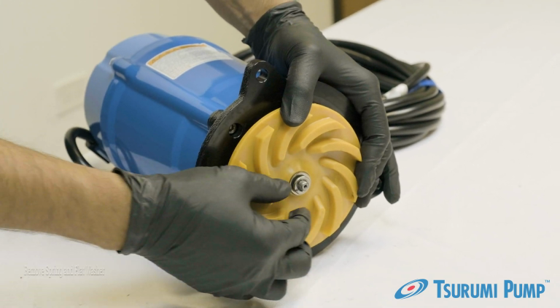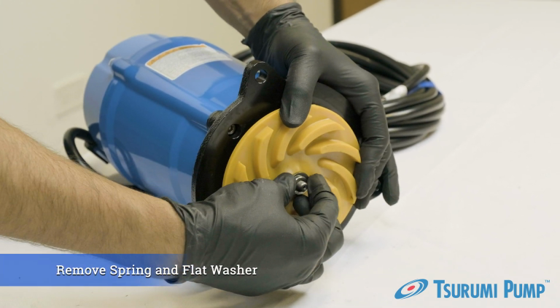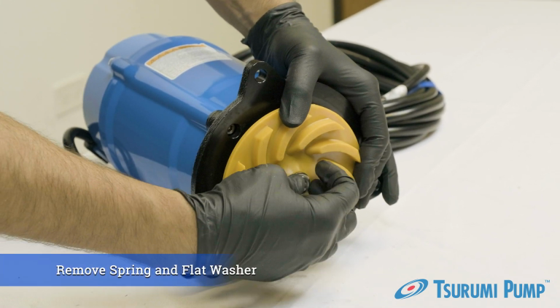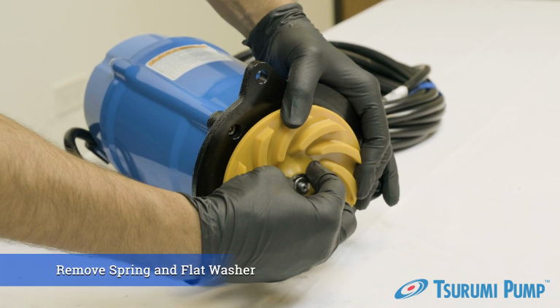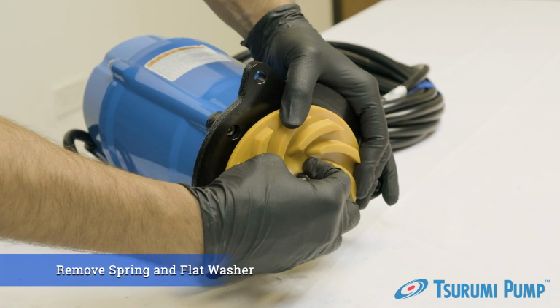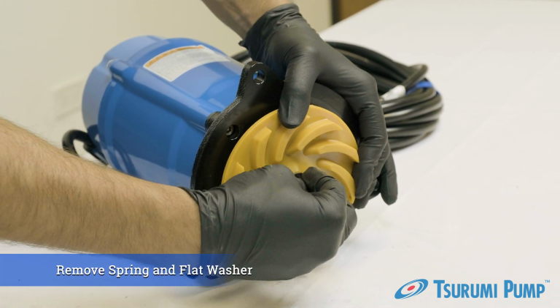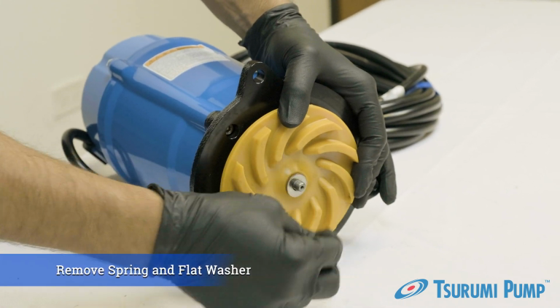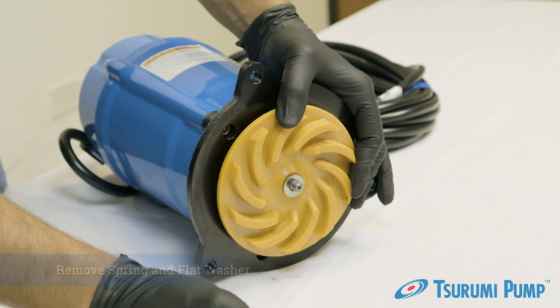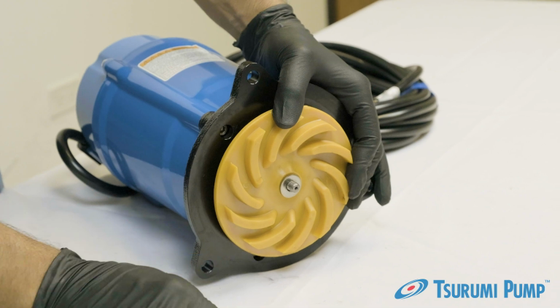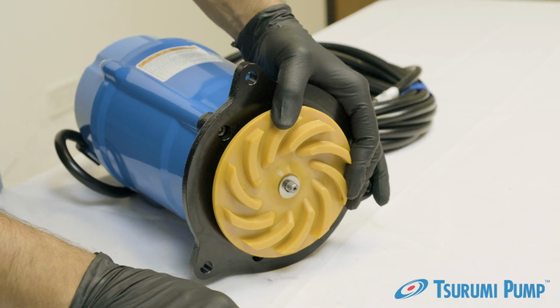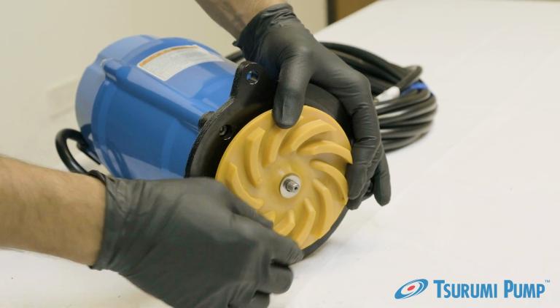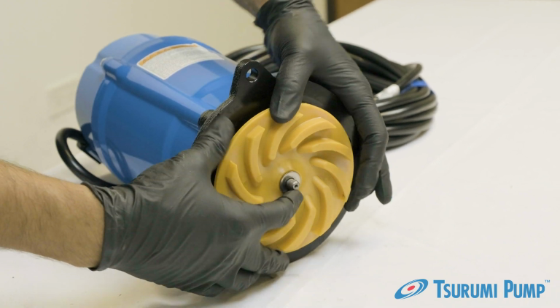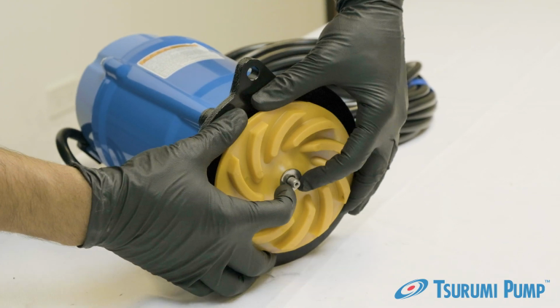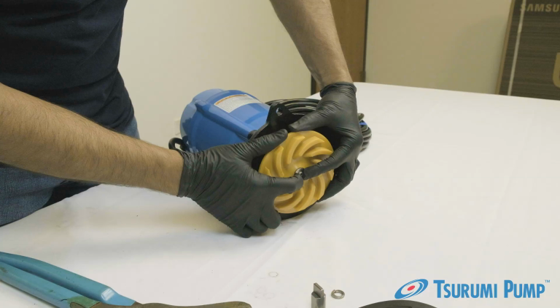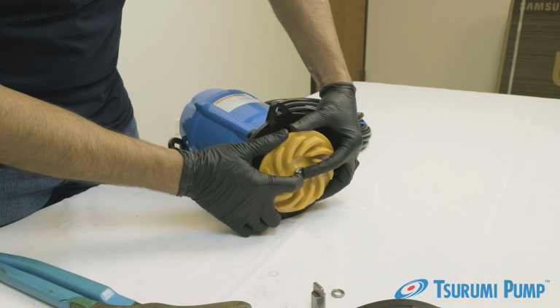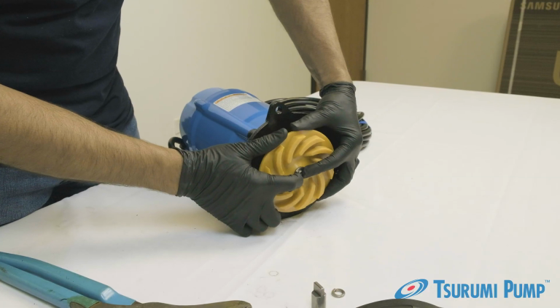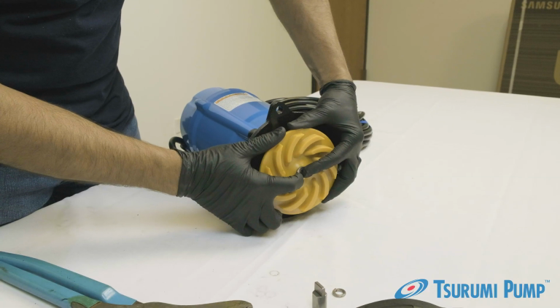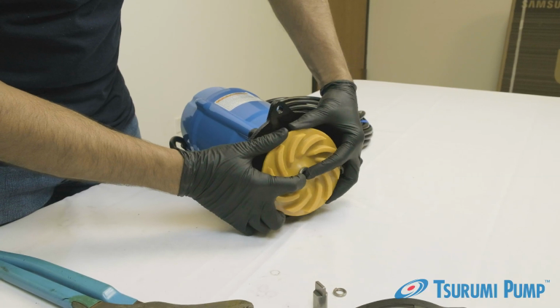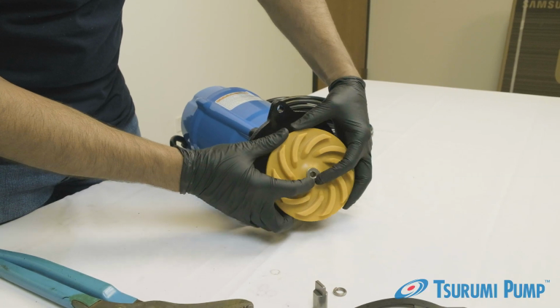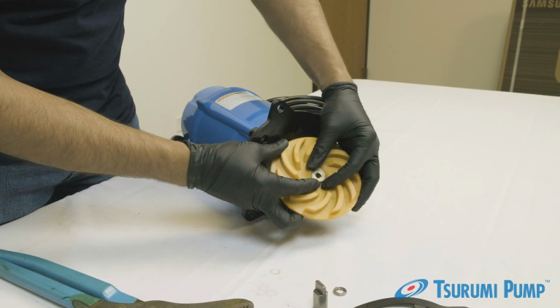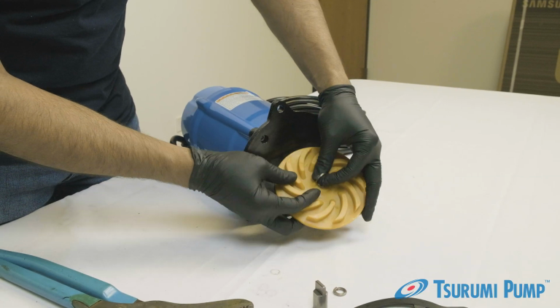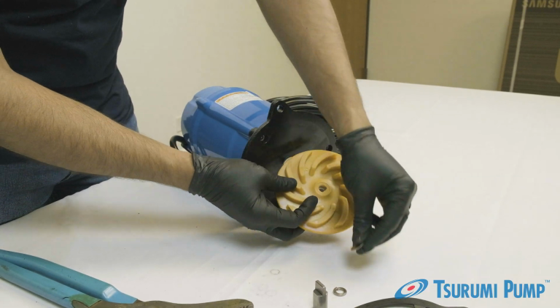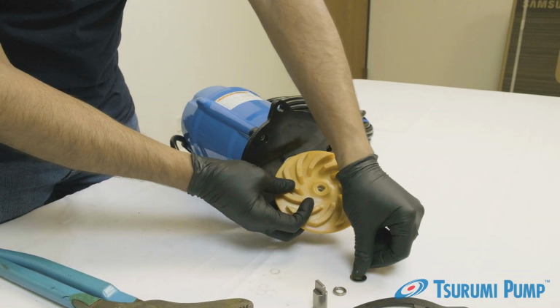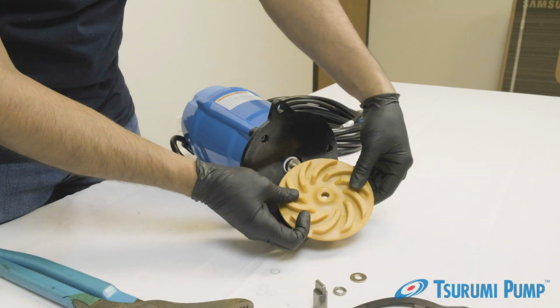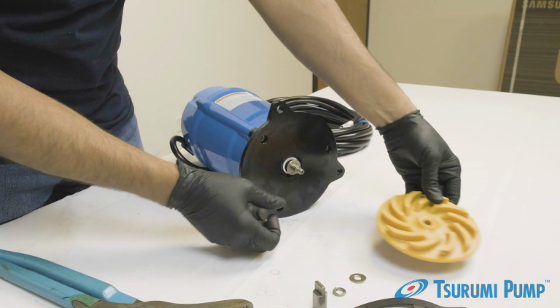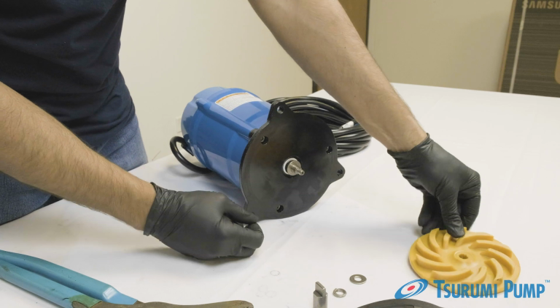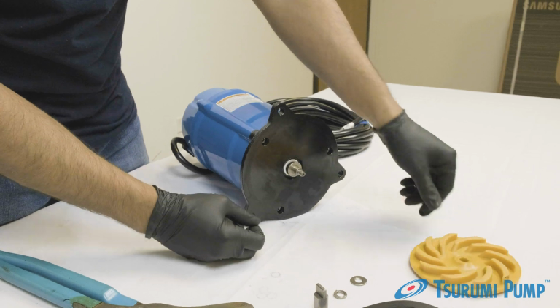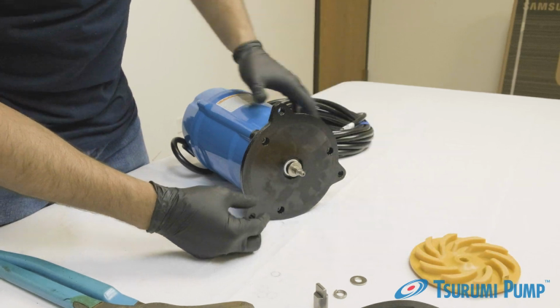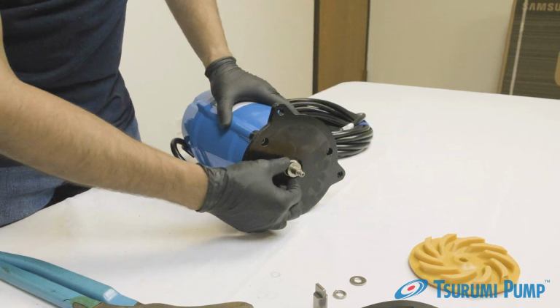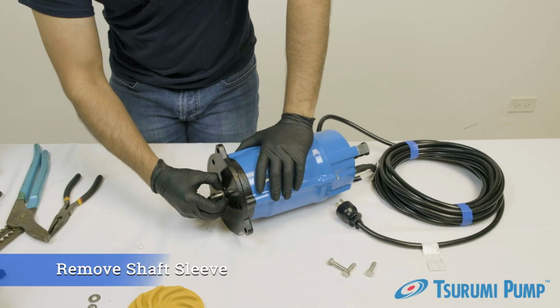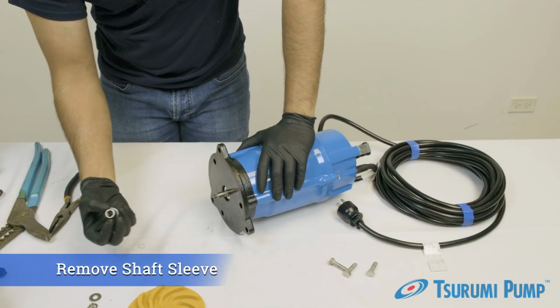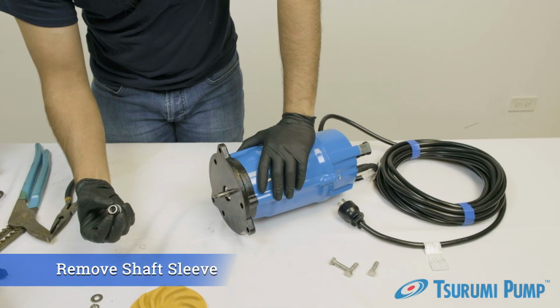Remove the spring washer, flat washer, and the impeller. Then remove the shaft sleeve.